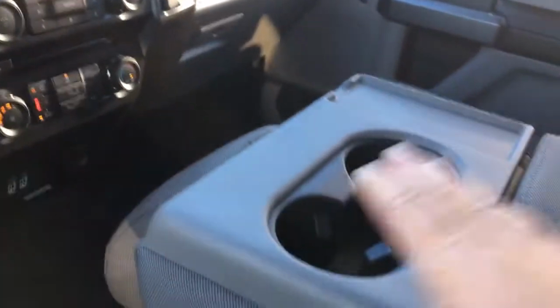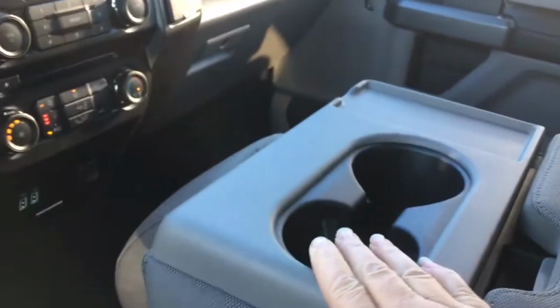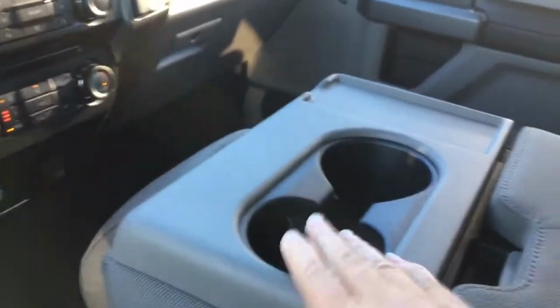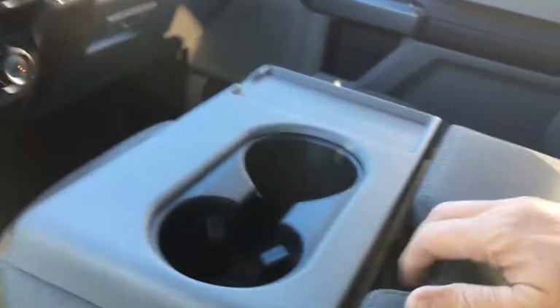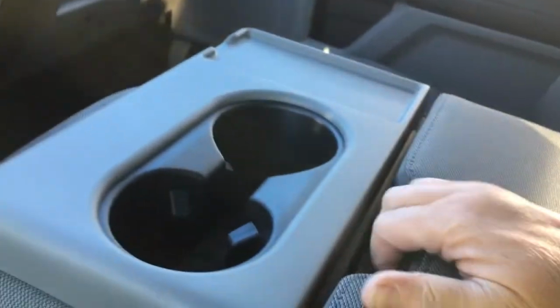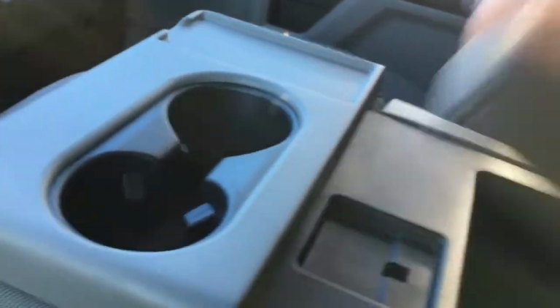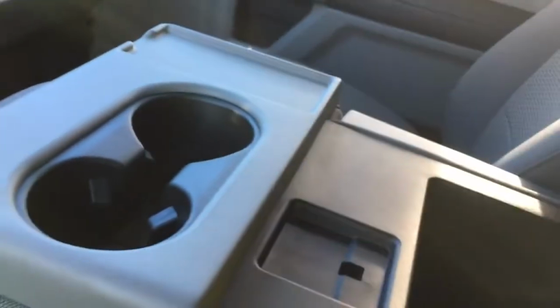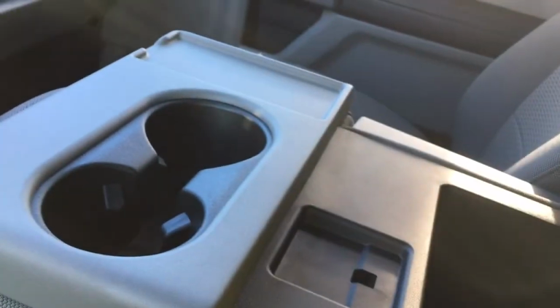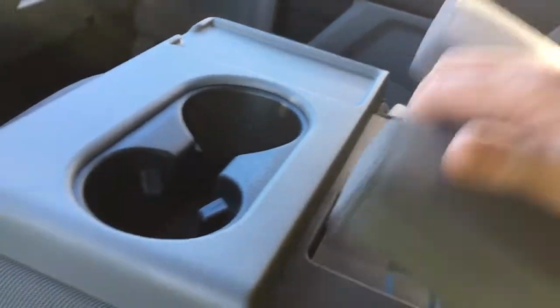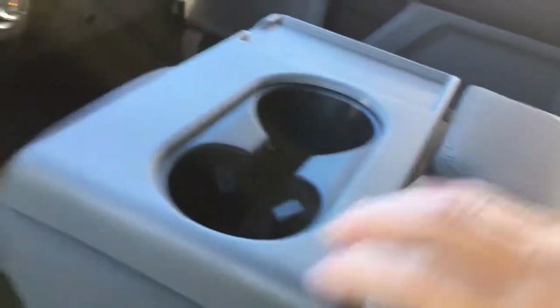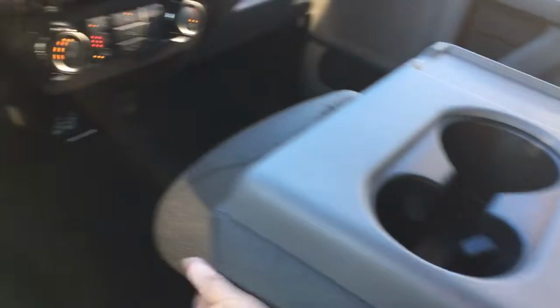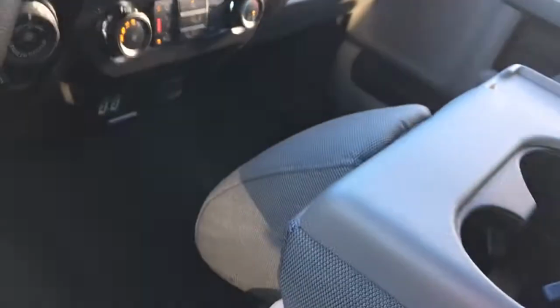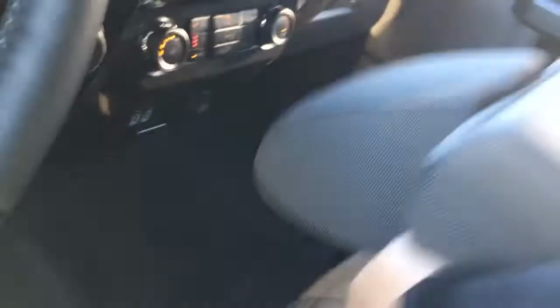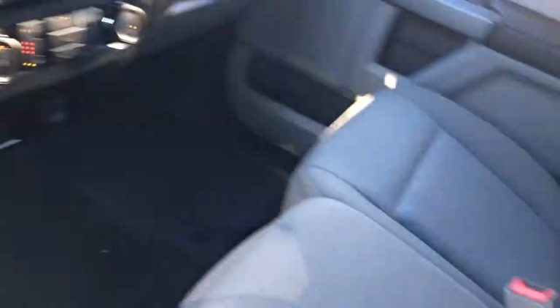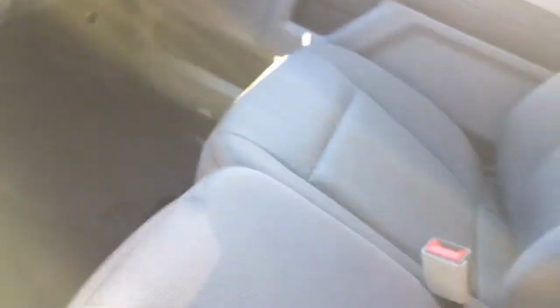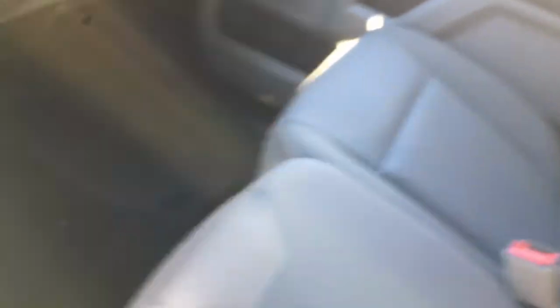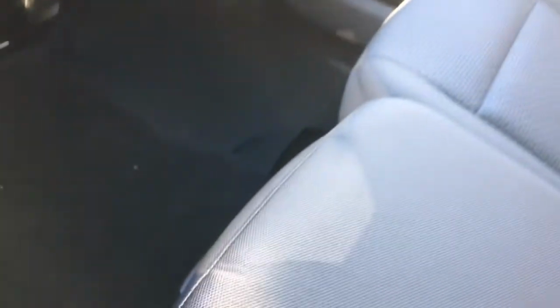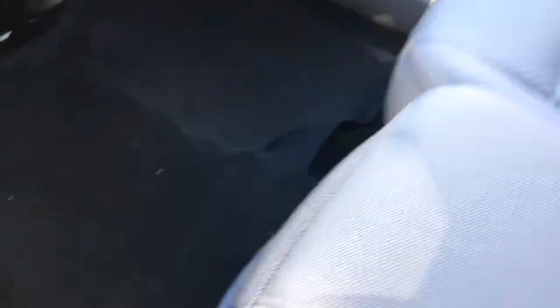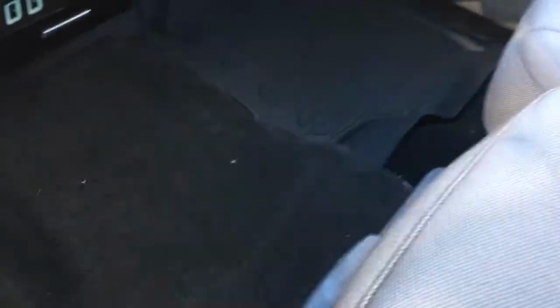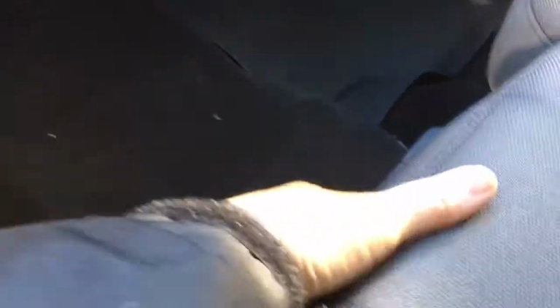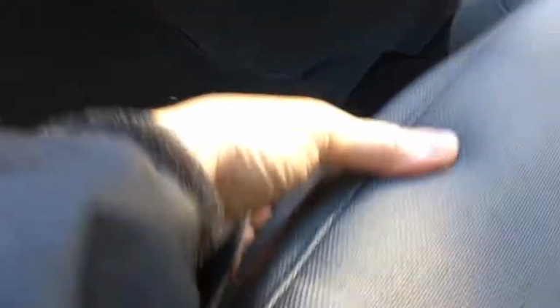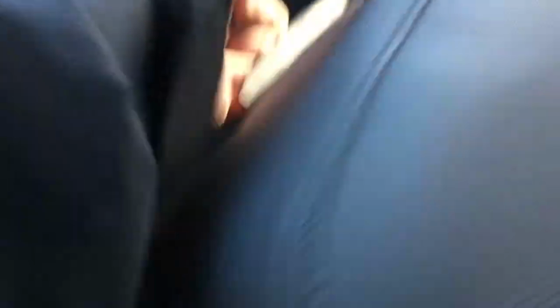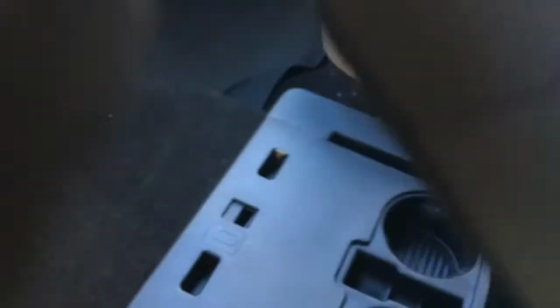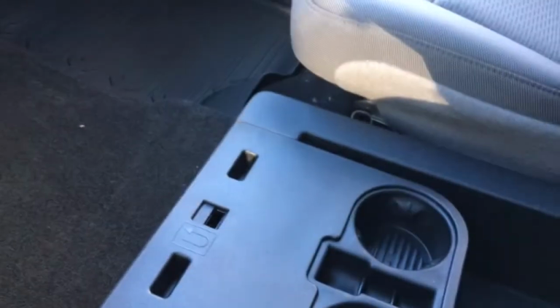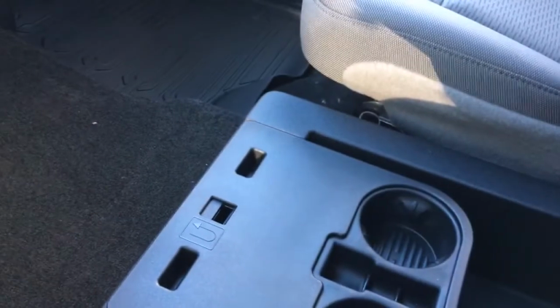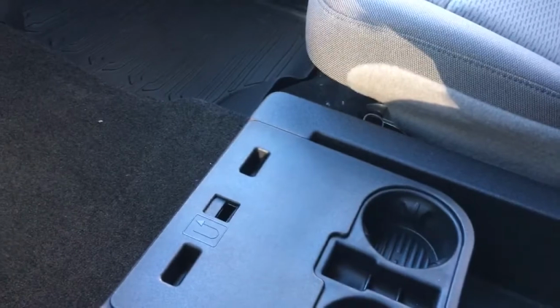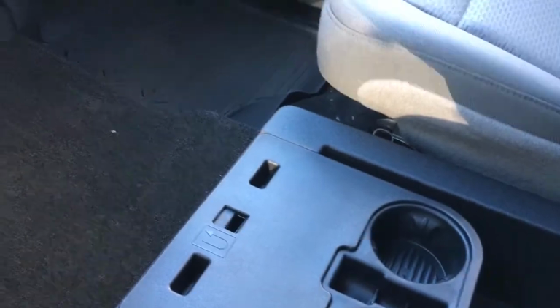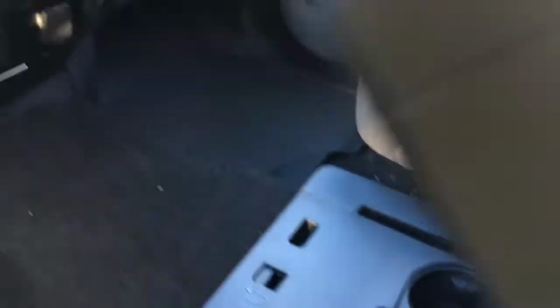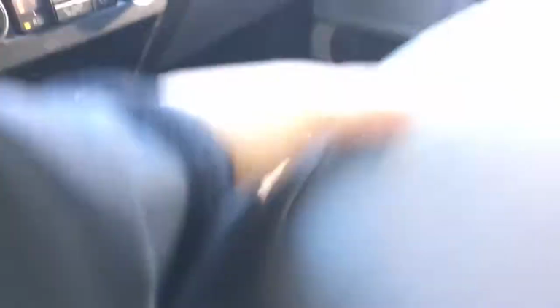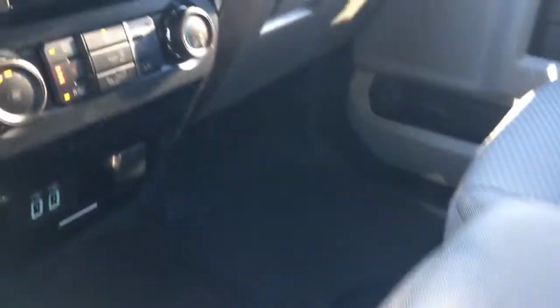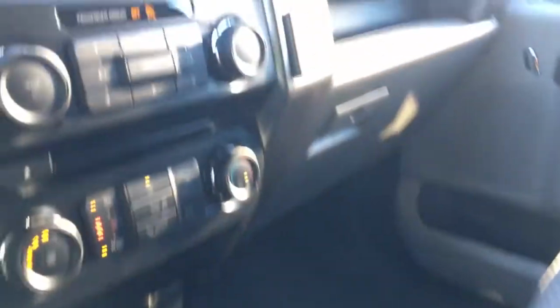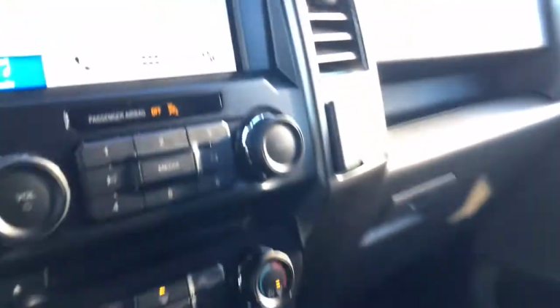Down below, a couple of USB and 12-volt outlets, and there's also a little bin there that you clip things in. A couple of cup holders, and in your armrest you can open up for more storage. You can flip this right up and you've got an extra seat. Down below, you've got more storage and a couple of cup holders you can flip right out.